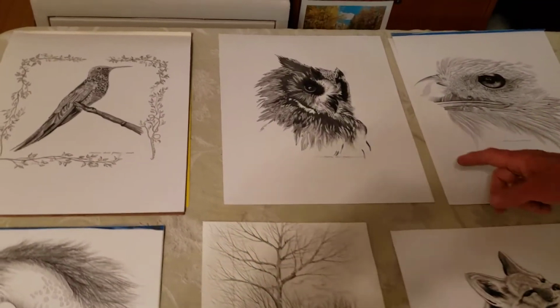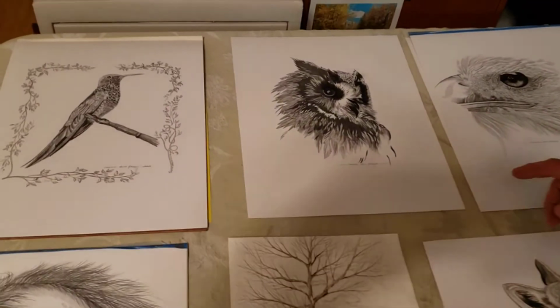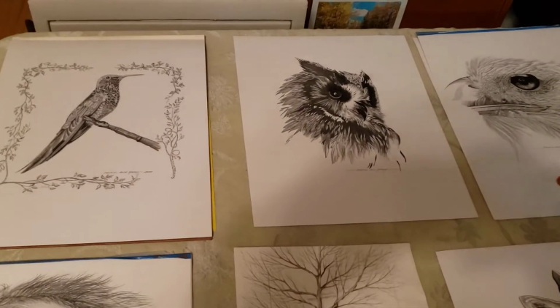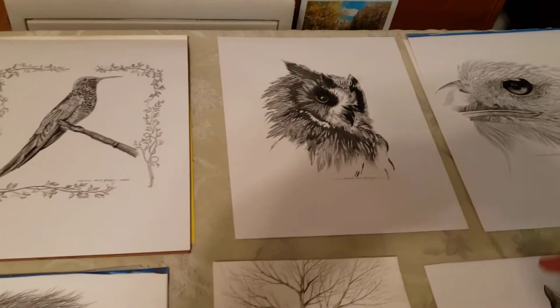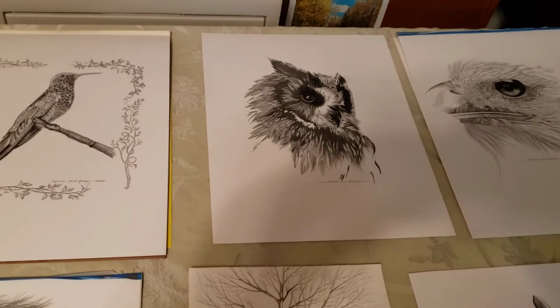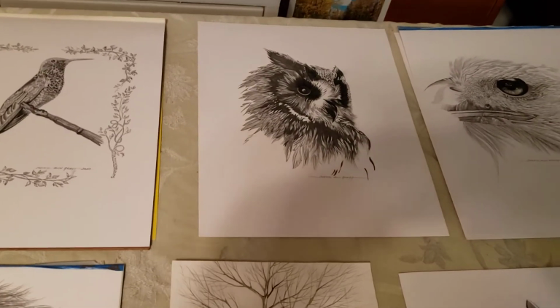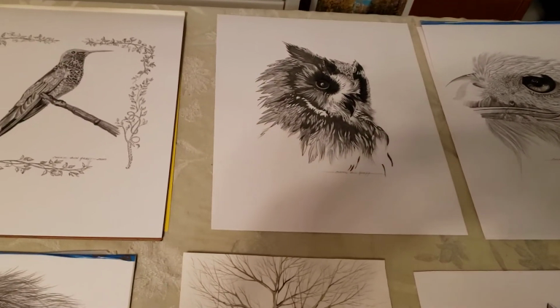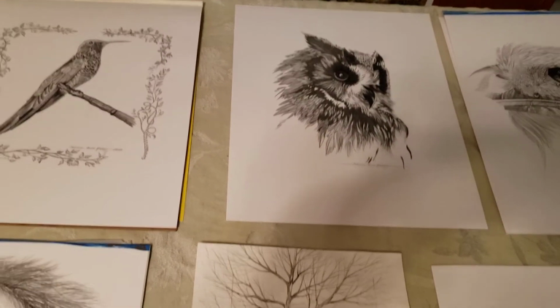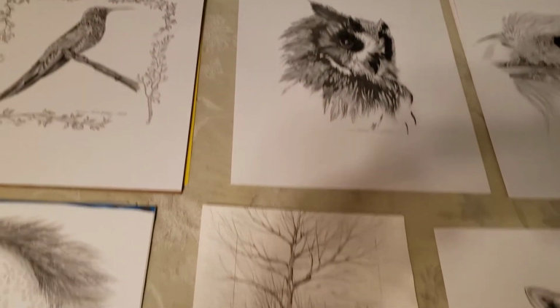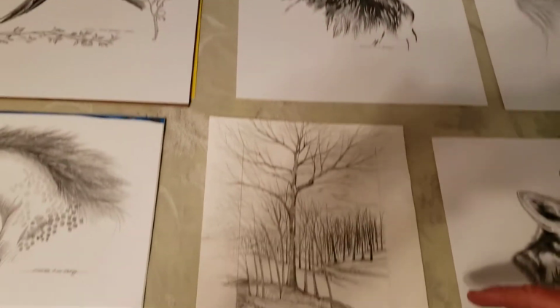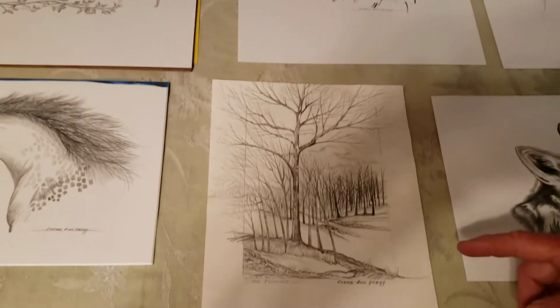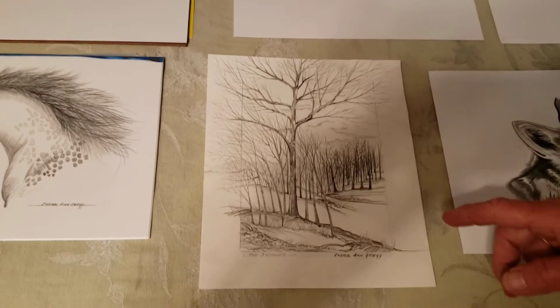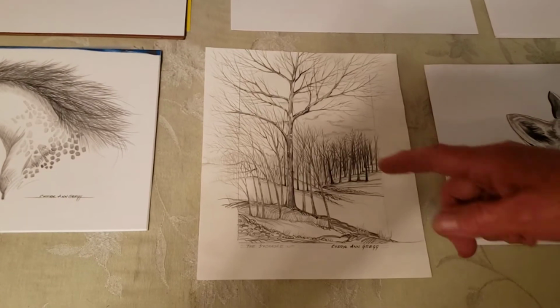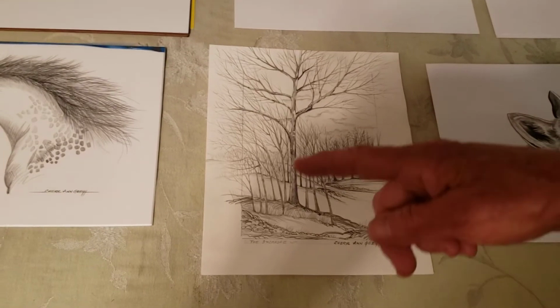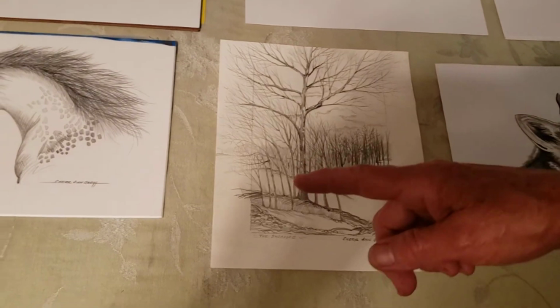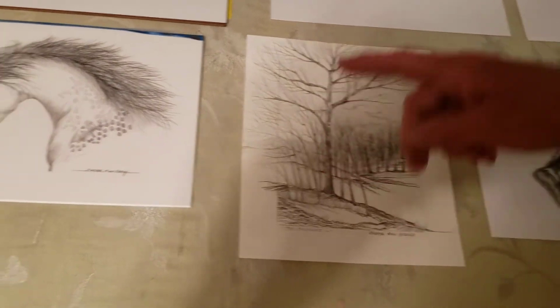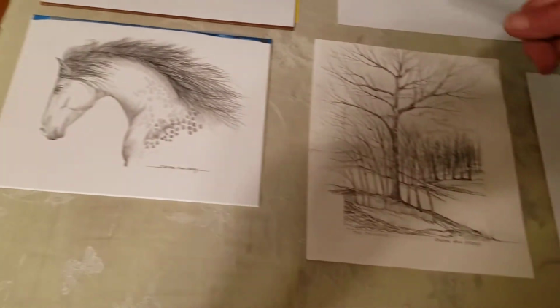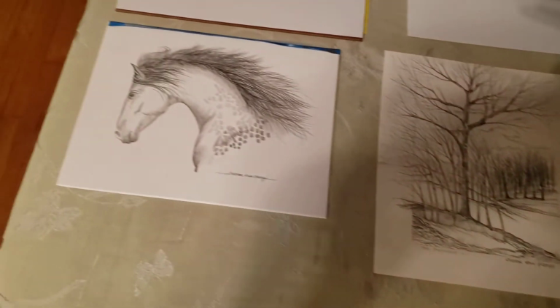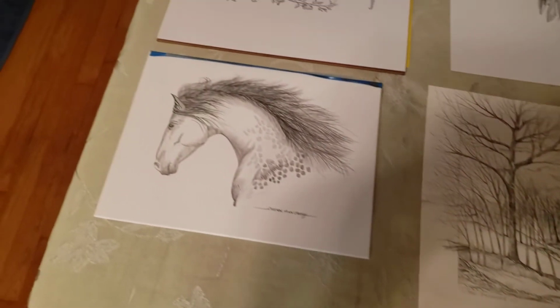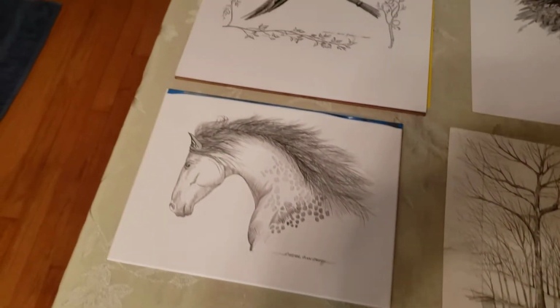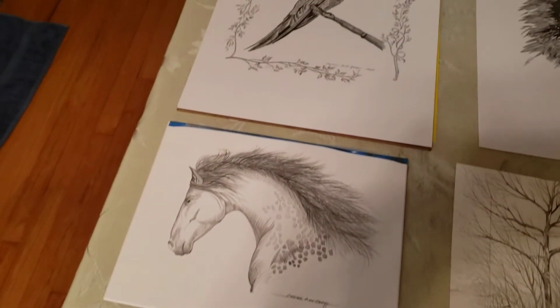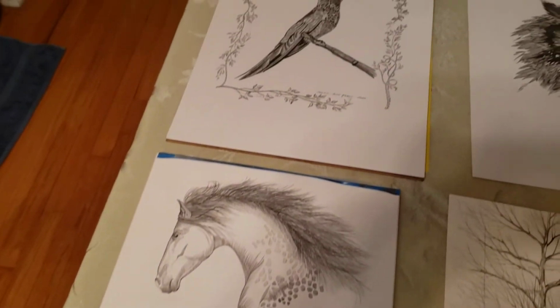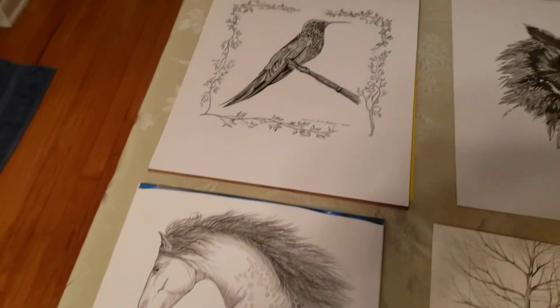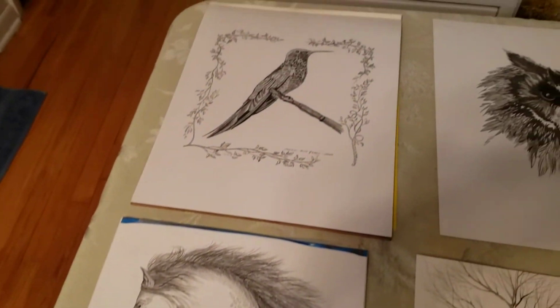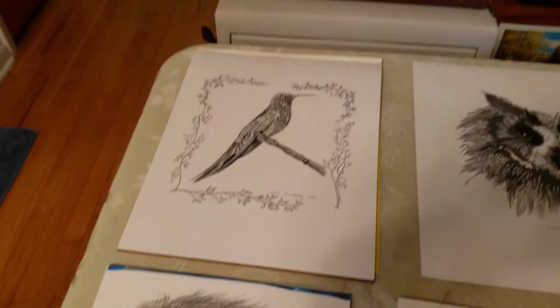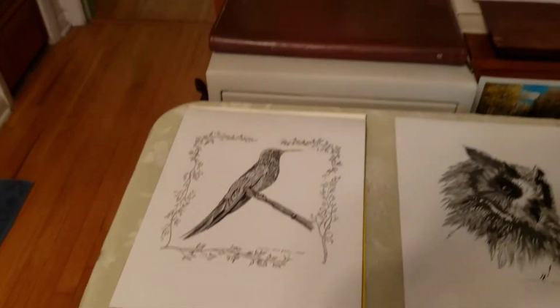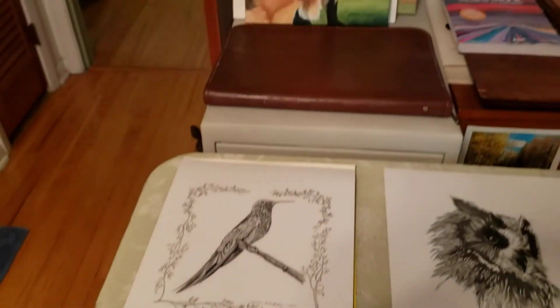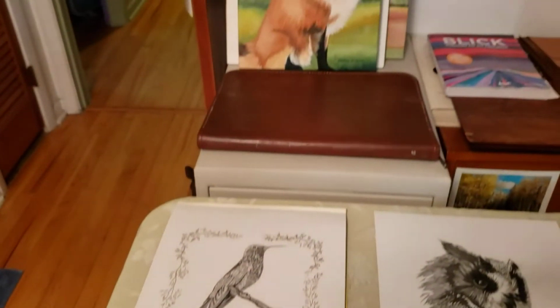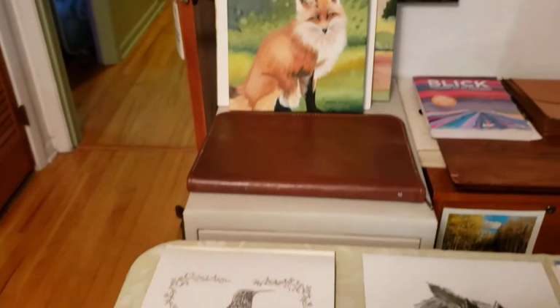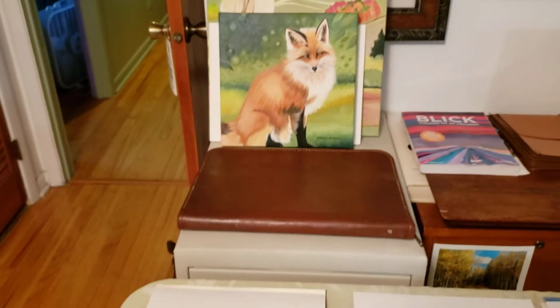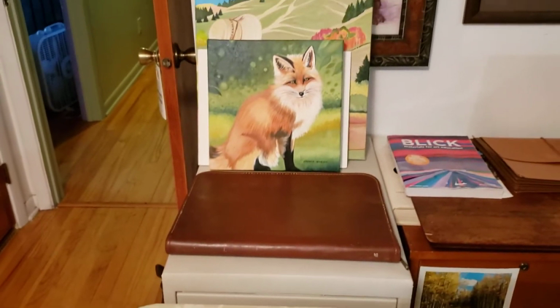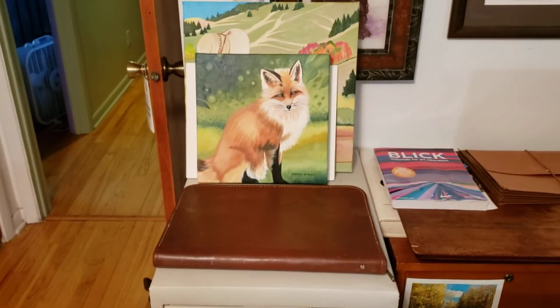And this is a sycamore tree, and a horse, and a hummingbird. And there's a little fox over there that I also did.